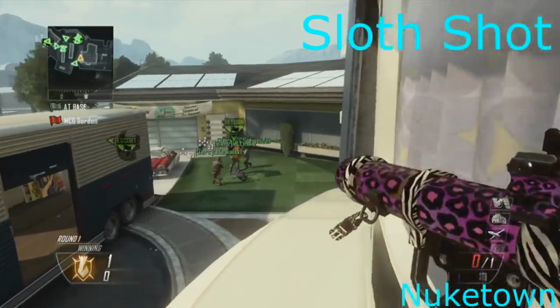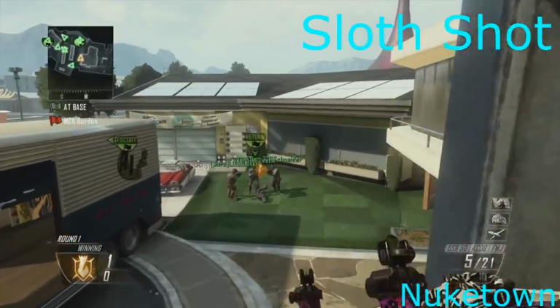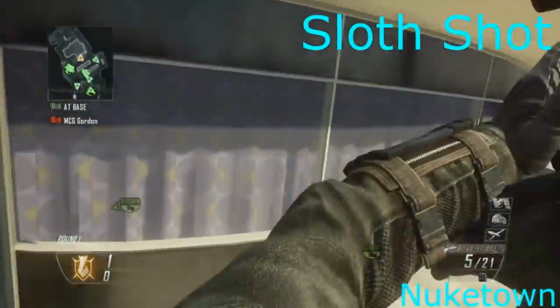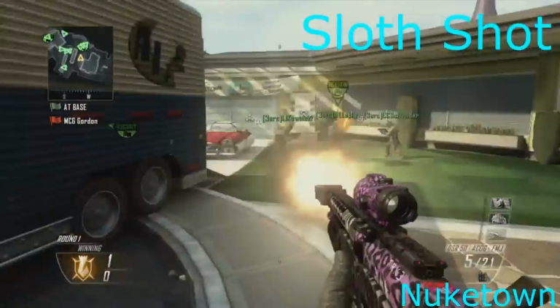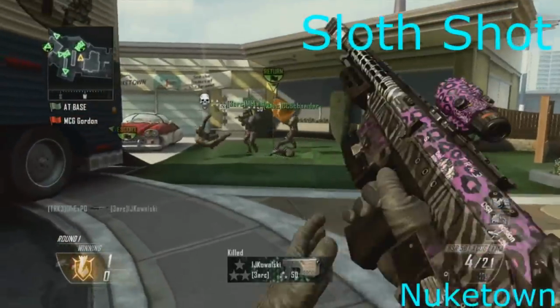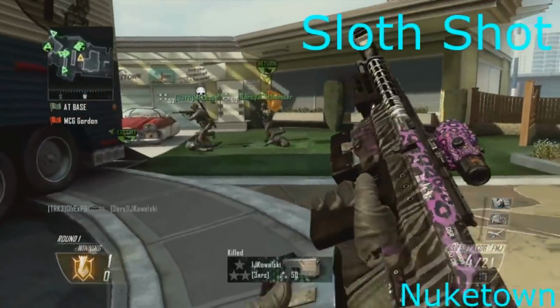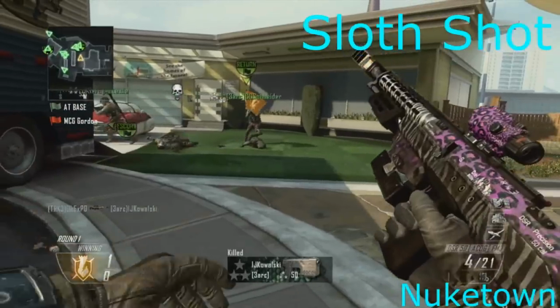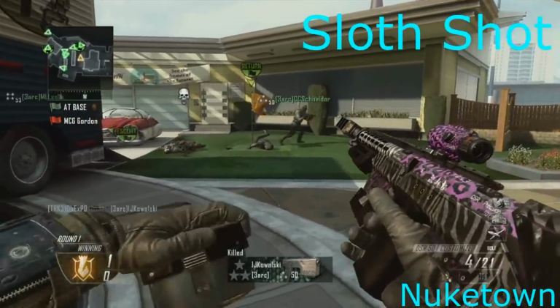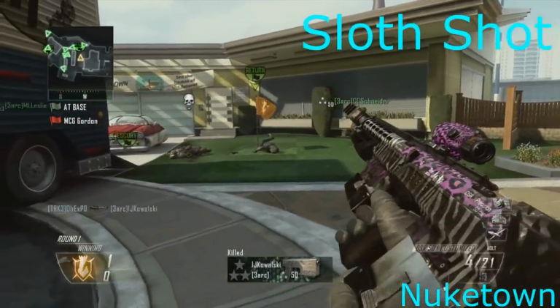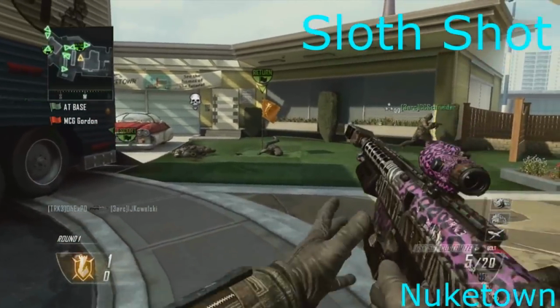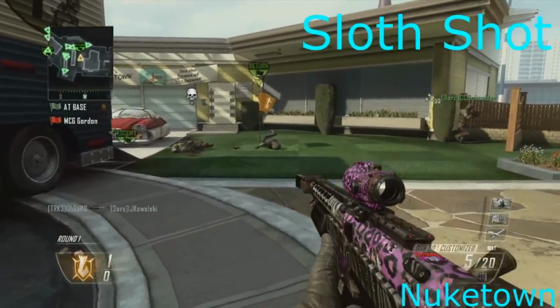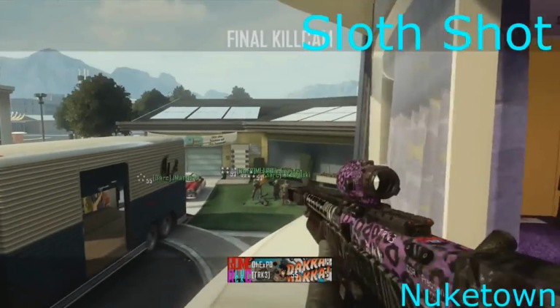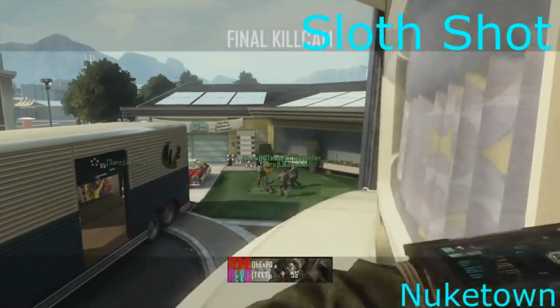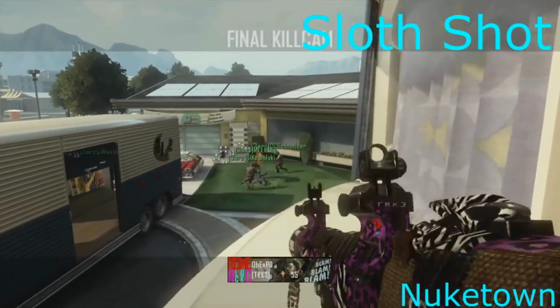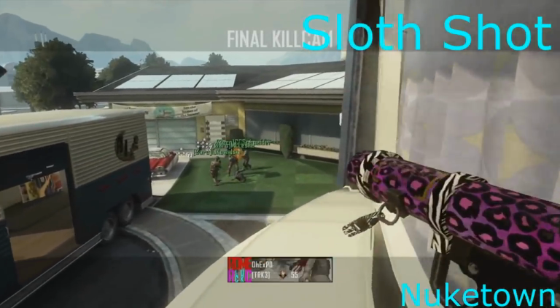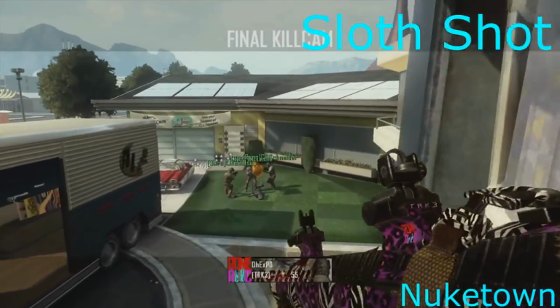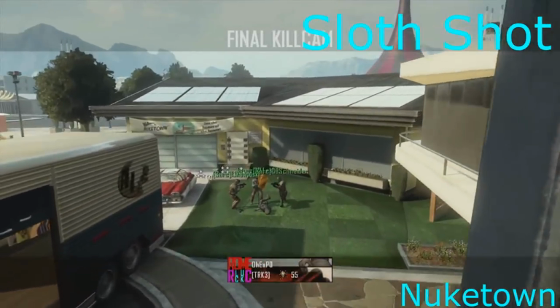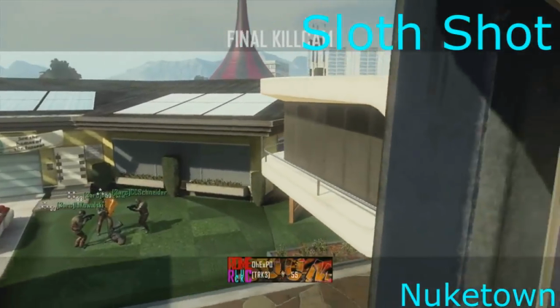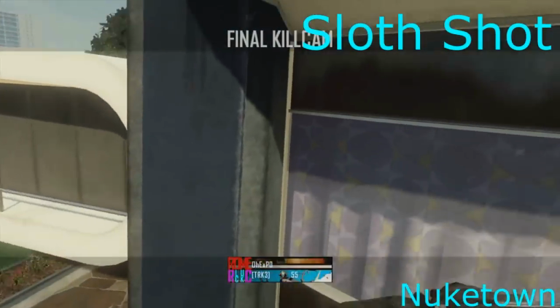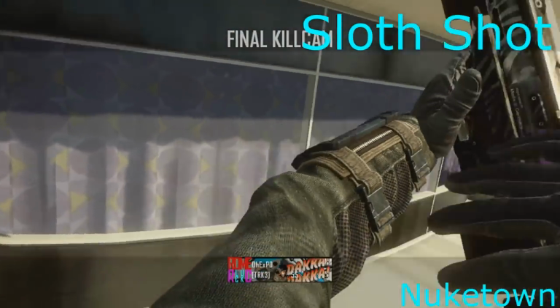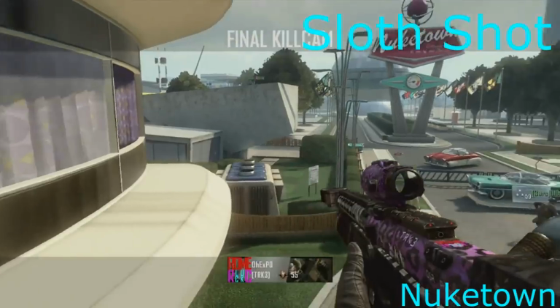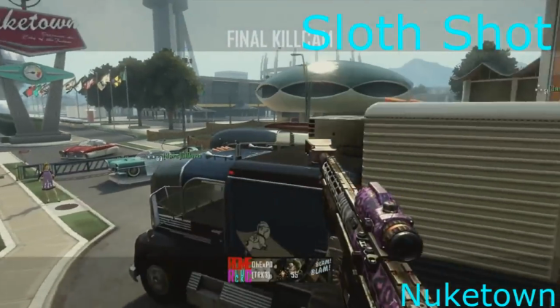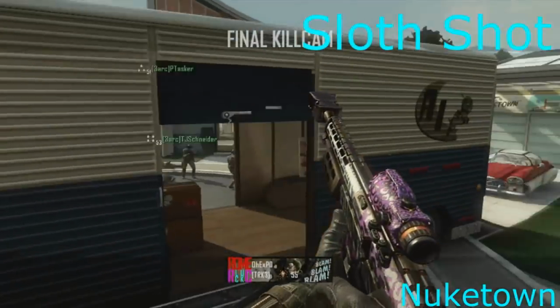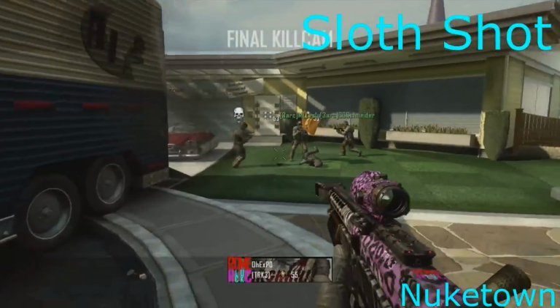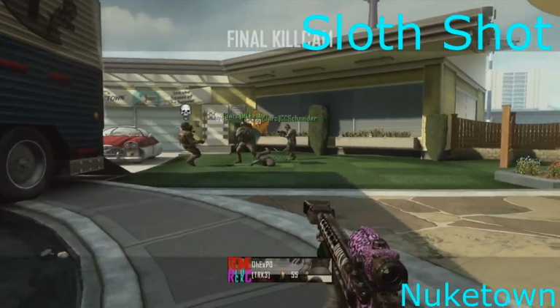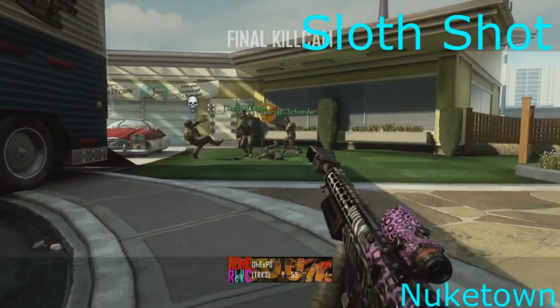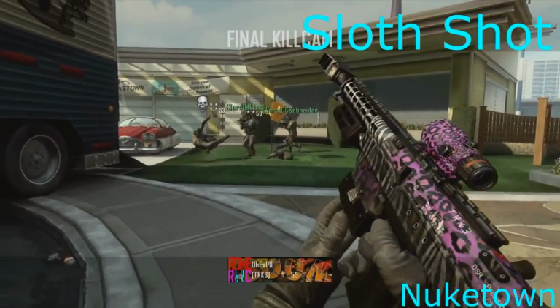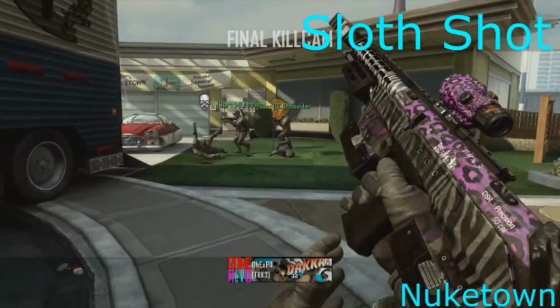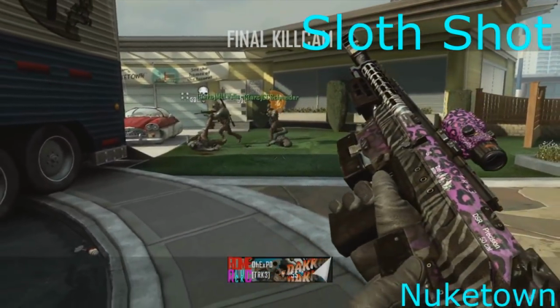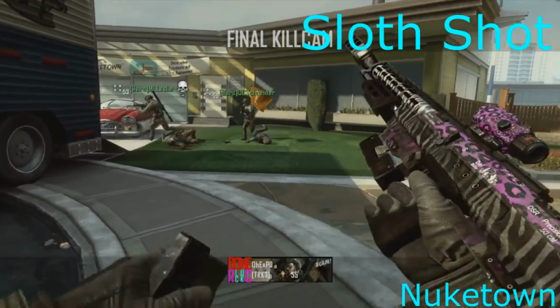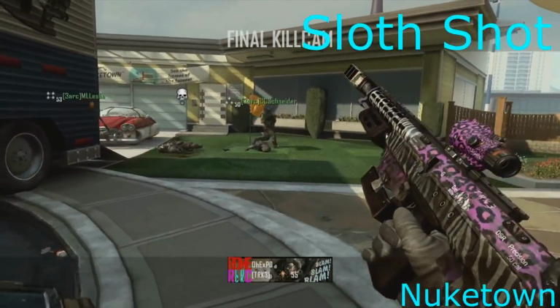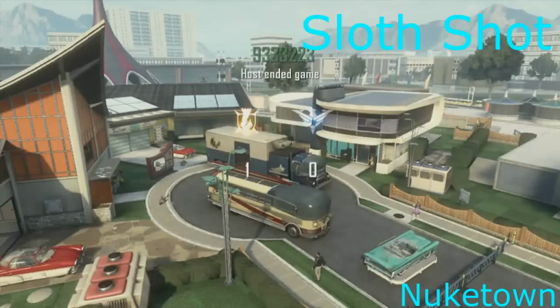Okay, now we're on the first DLC map, Nuketown, and this one I just went for the sloth shot. Literally I didn't know what to go for, so I just had the RPG out, Y, then YY, and 360.